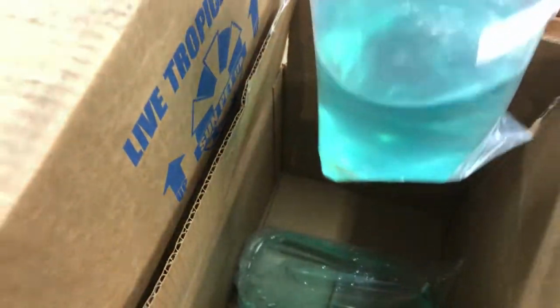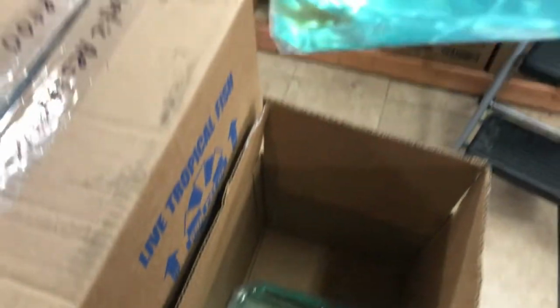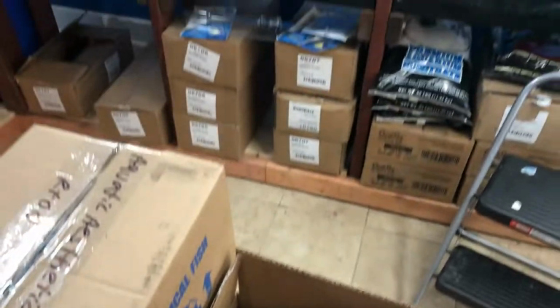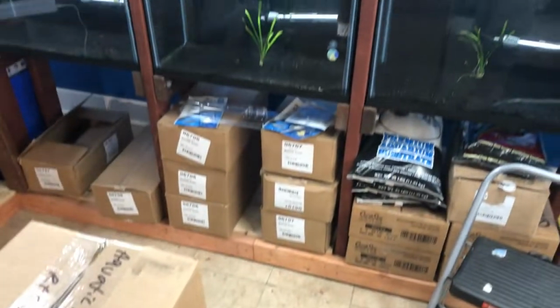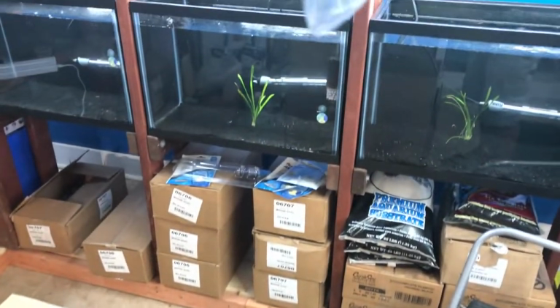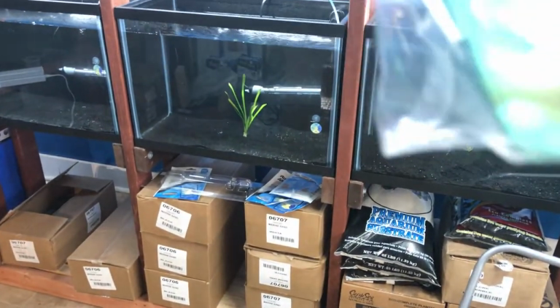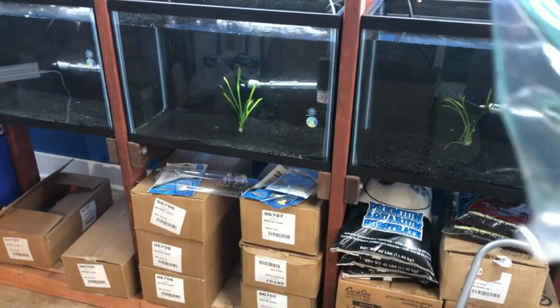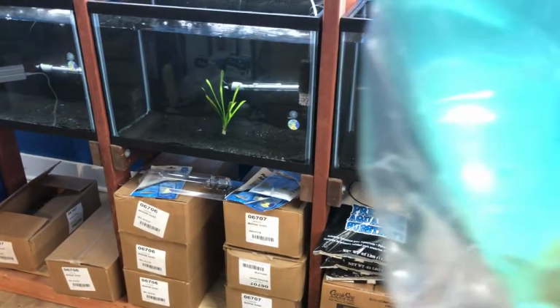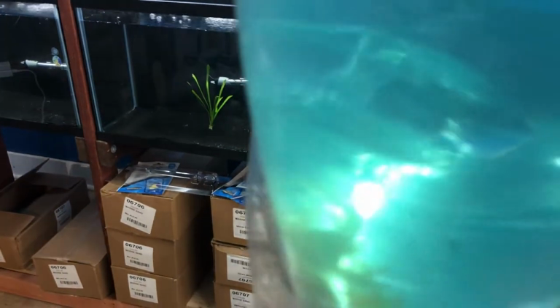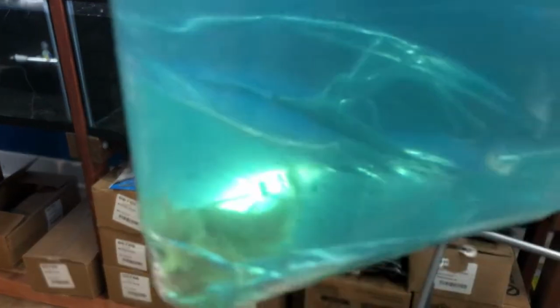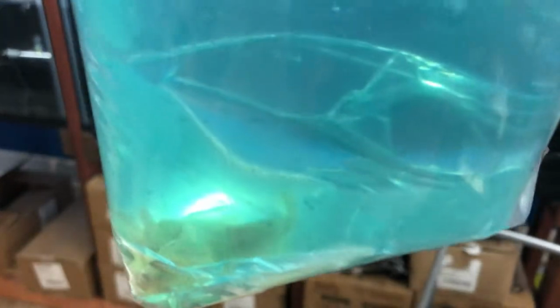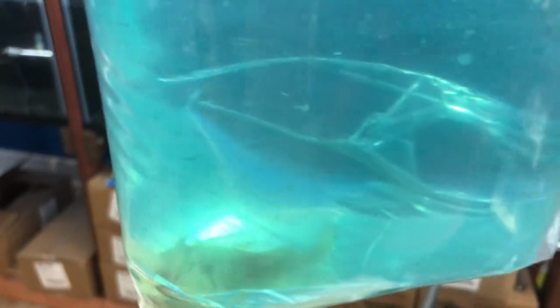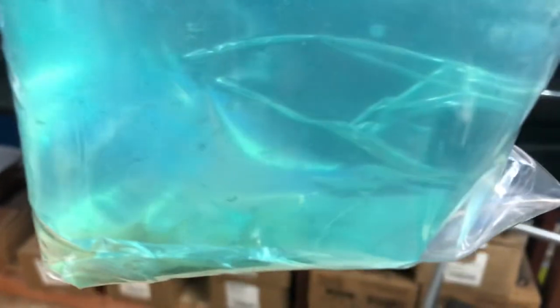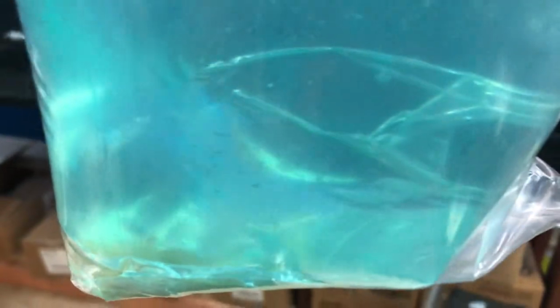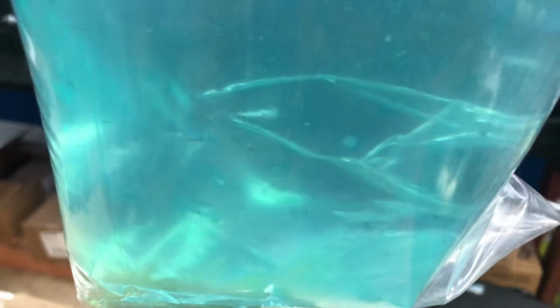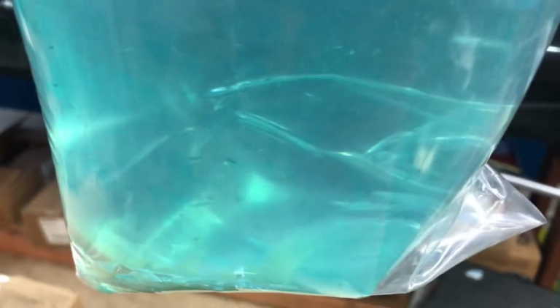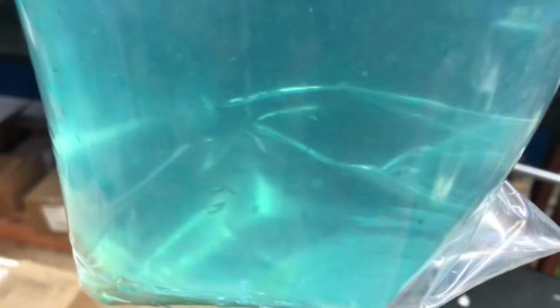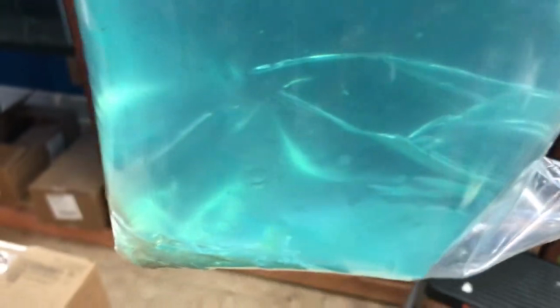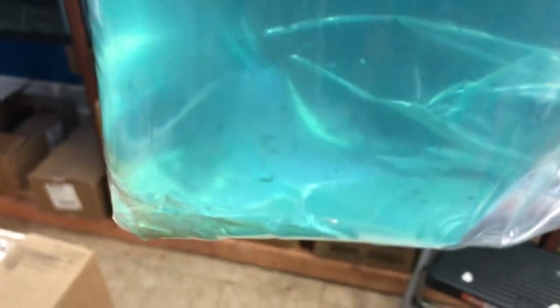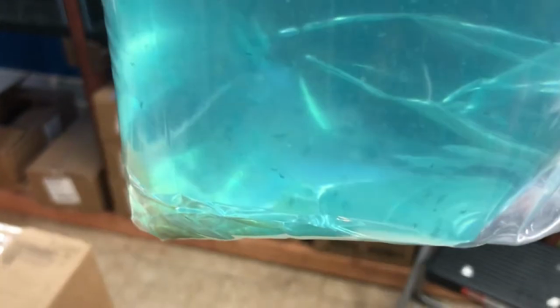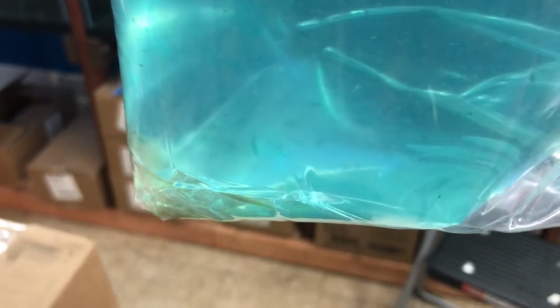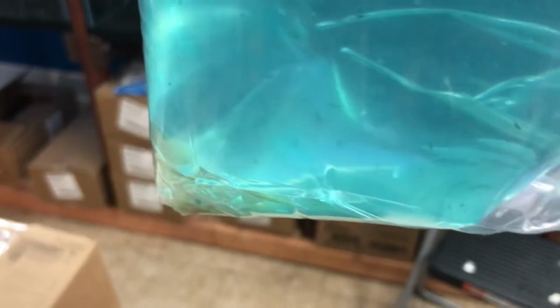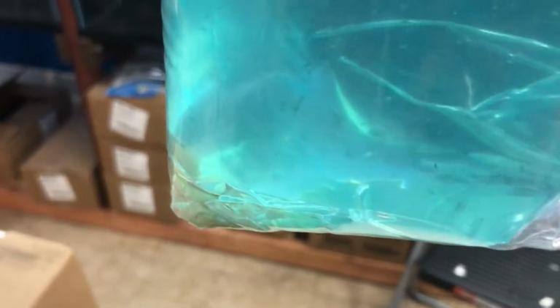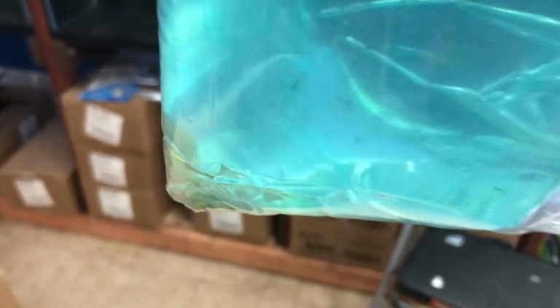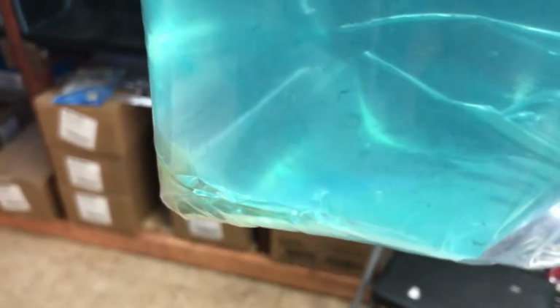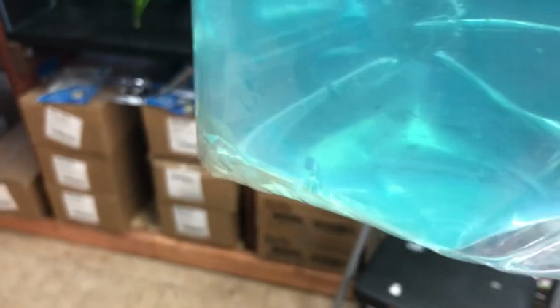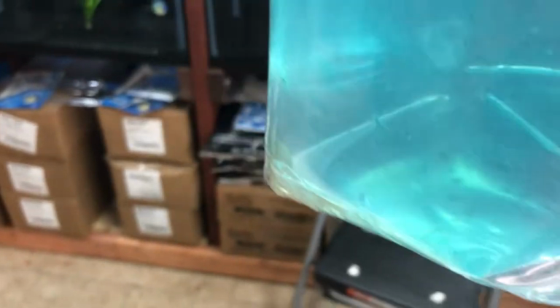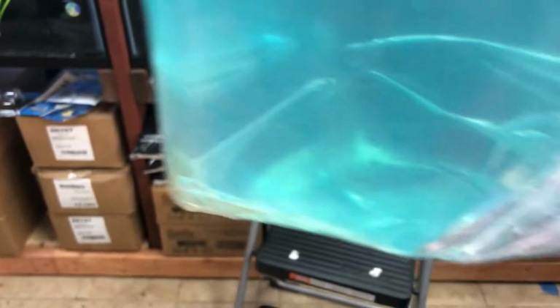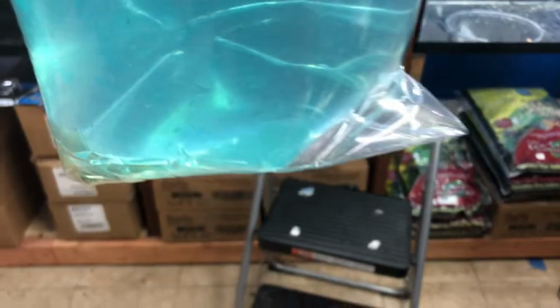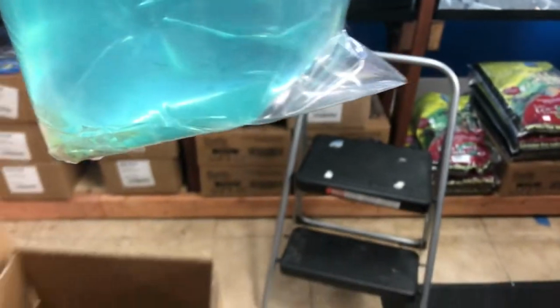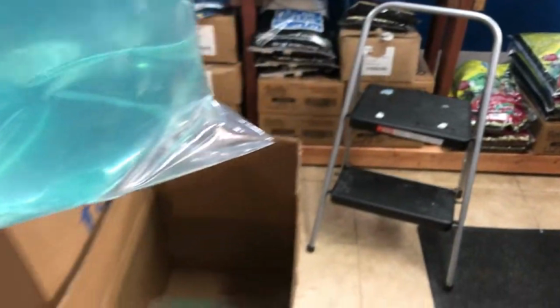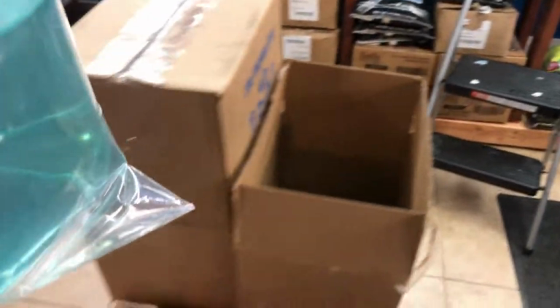This is actually three blue-eyed lemon longfin plecos. These are an L144 pleco, if that interests you on the L numbers.